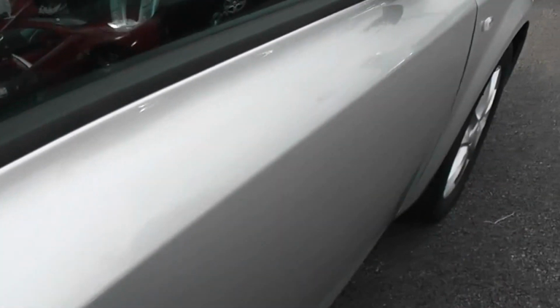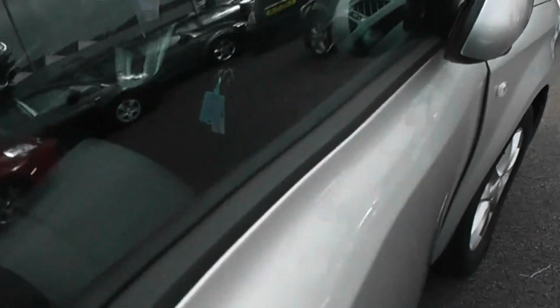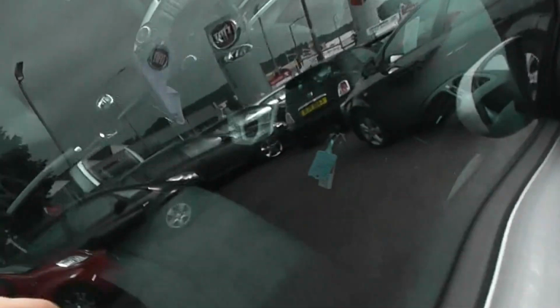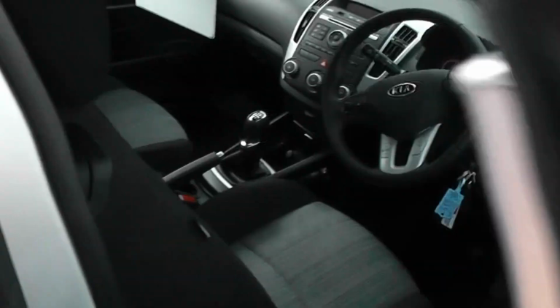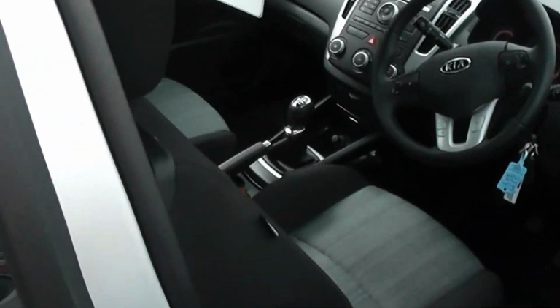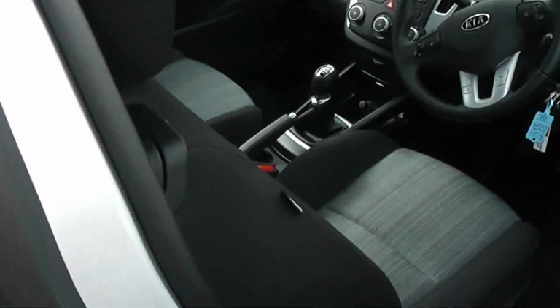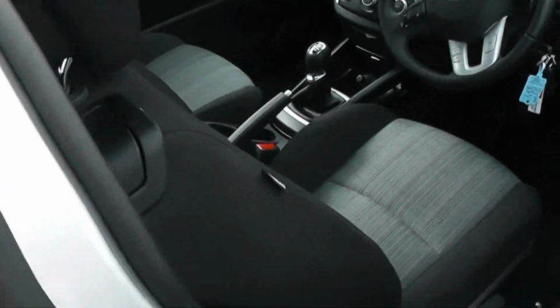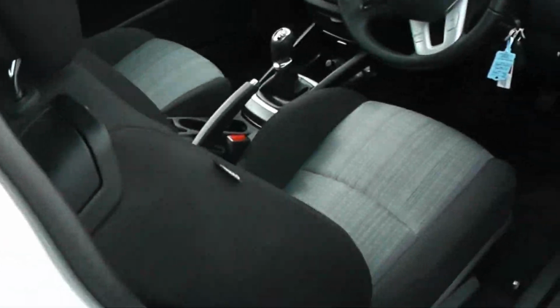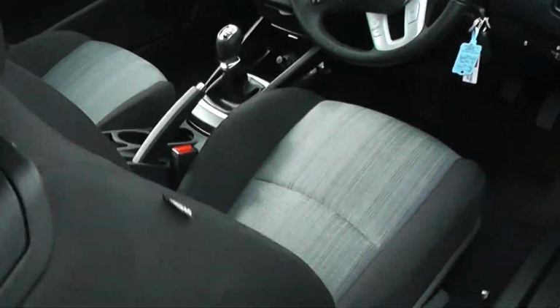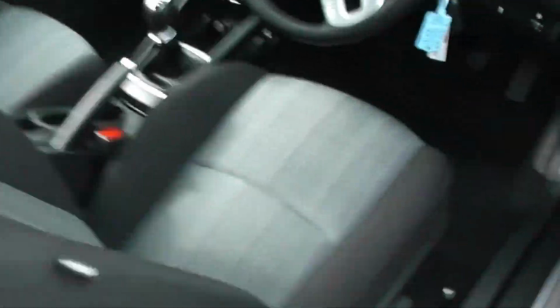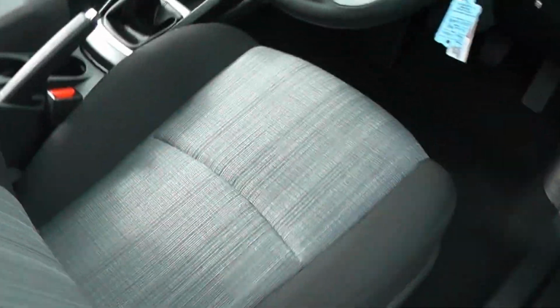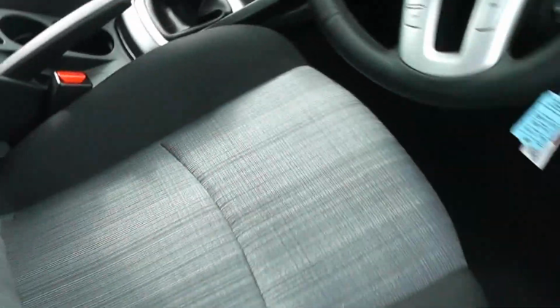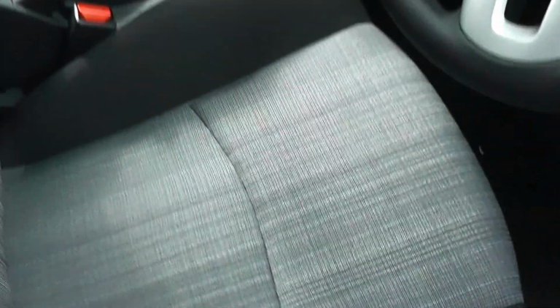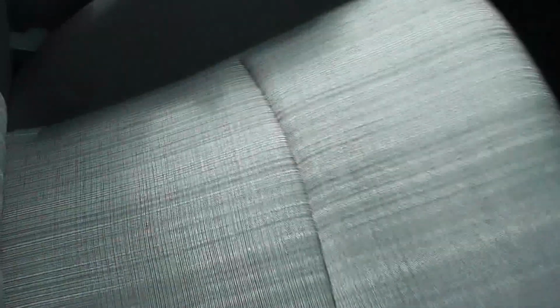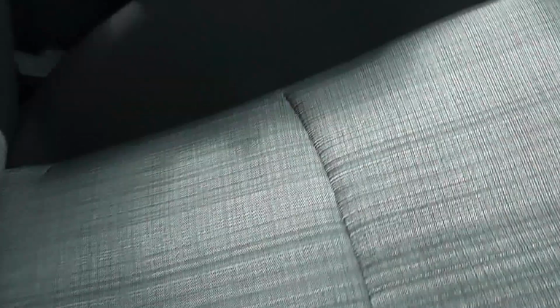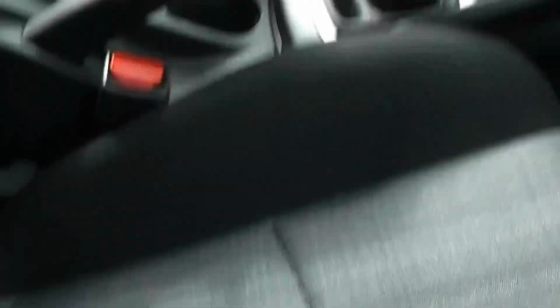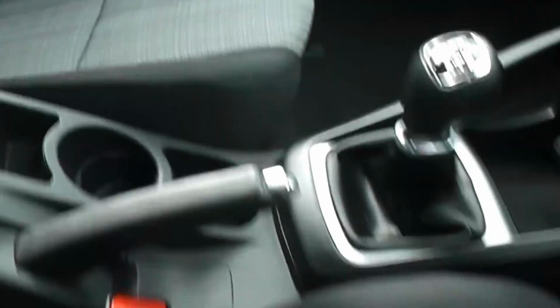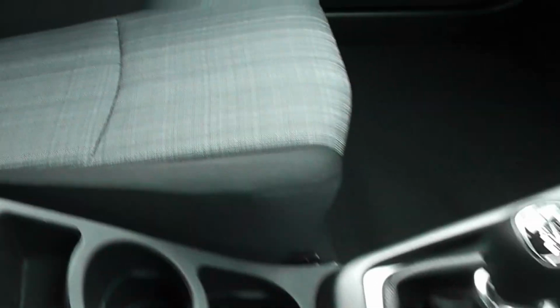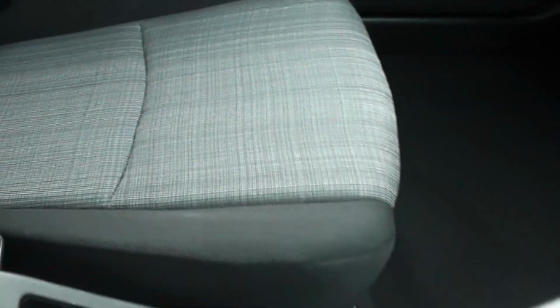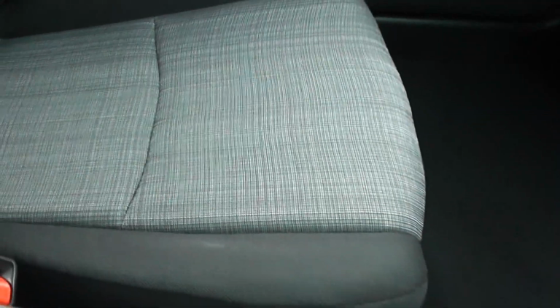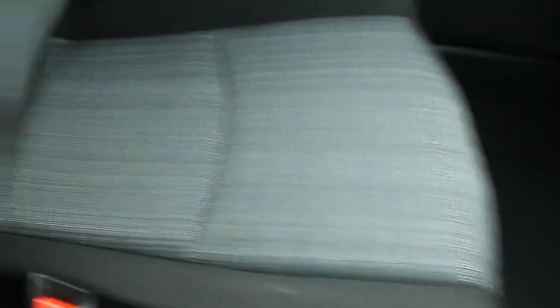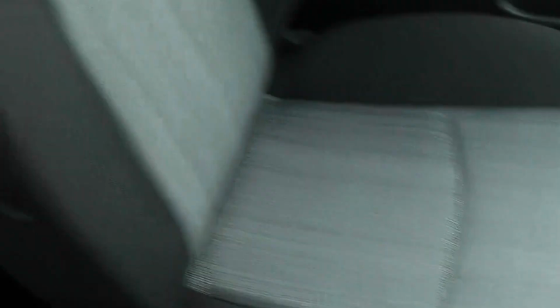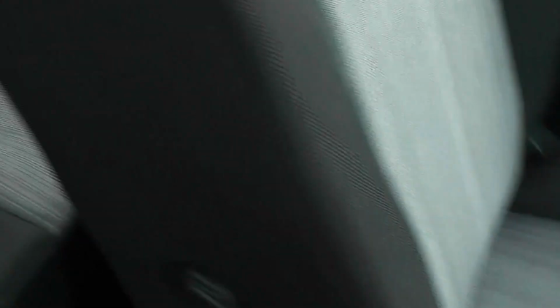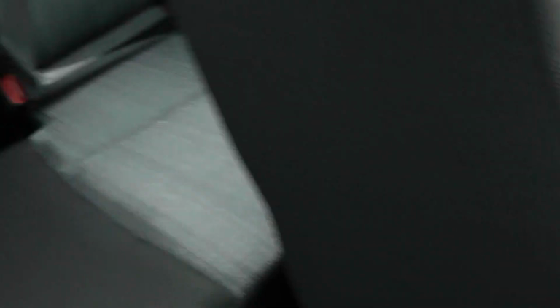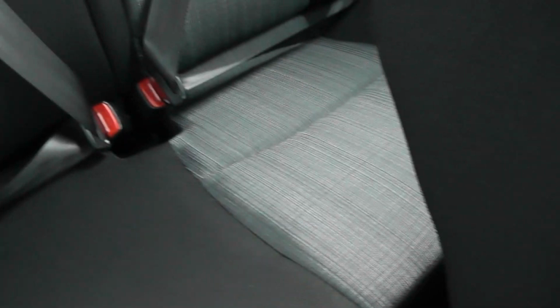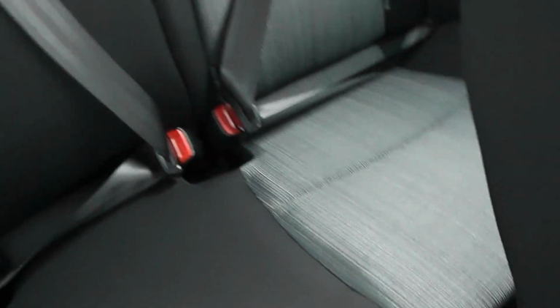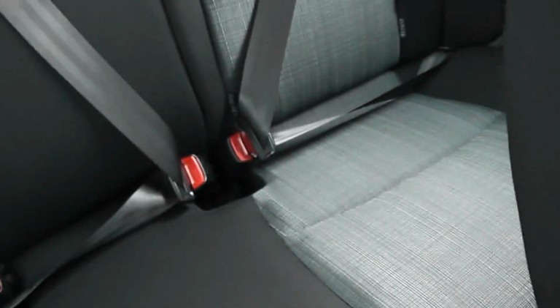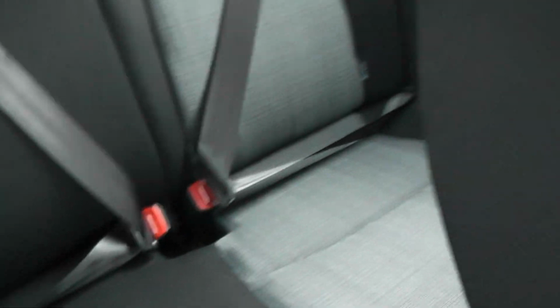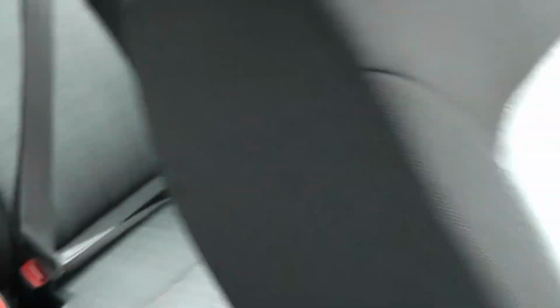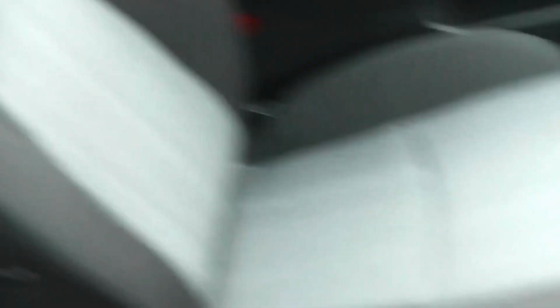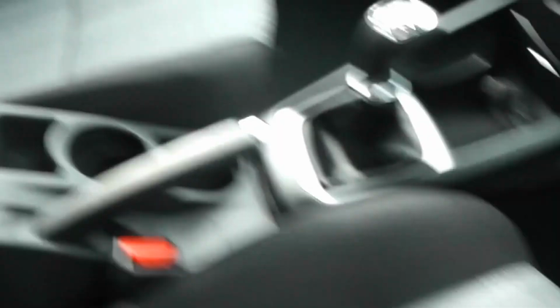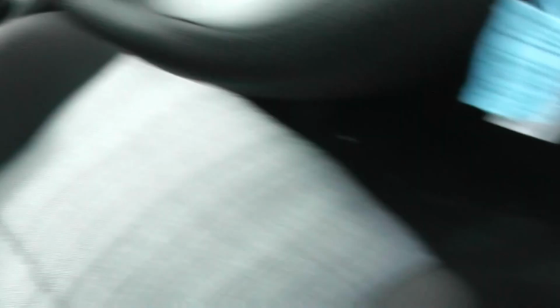Inside the car you have a dark black interior with grey inserts on the seats, showing no sign of any wear or tear, scuffs or marks. It is a nice clean car.